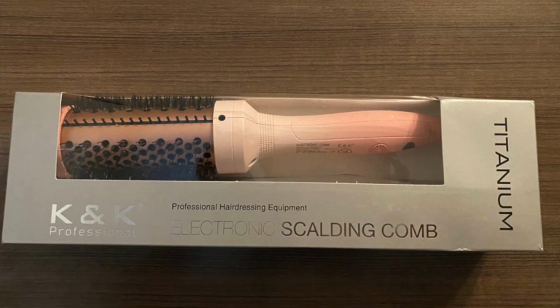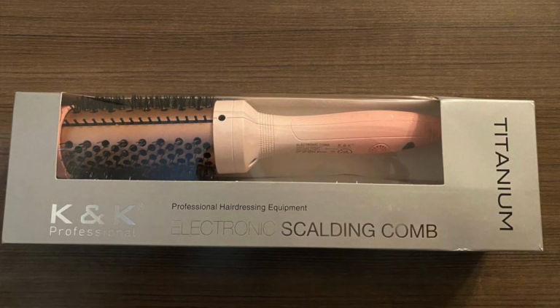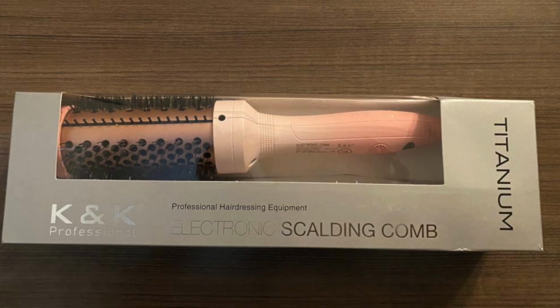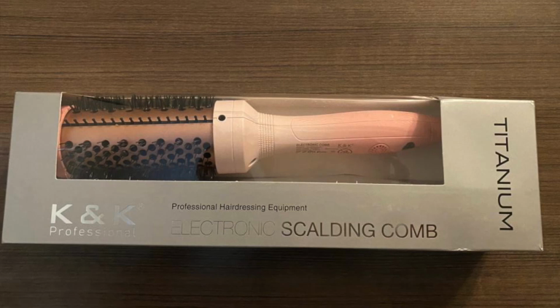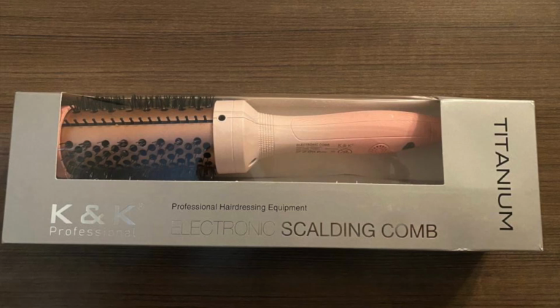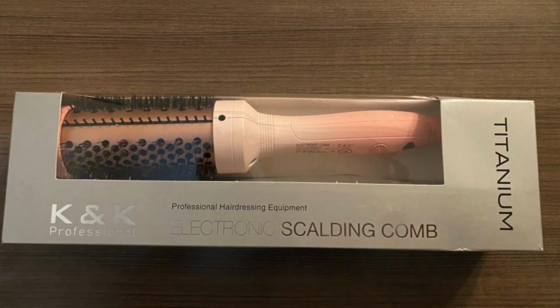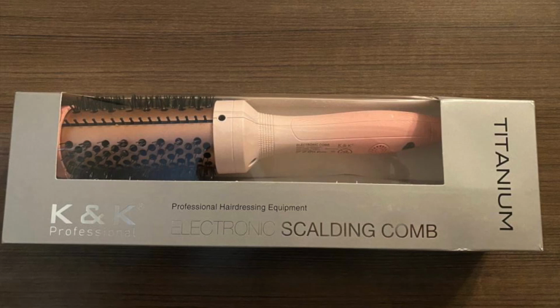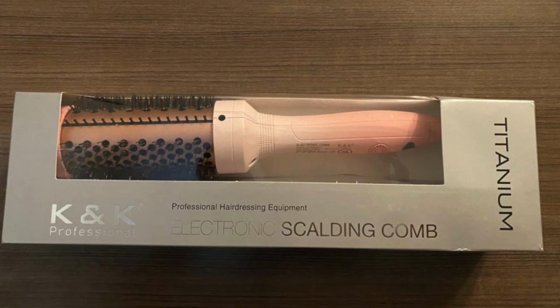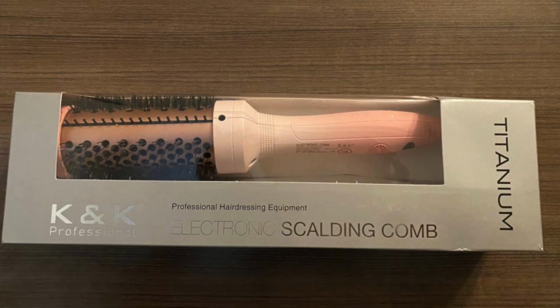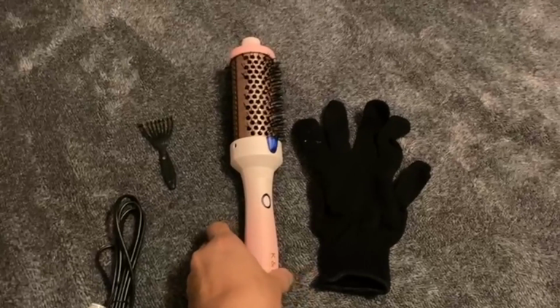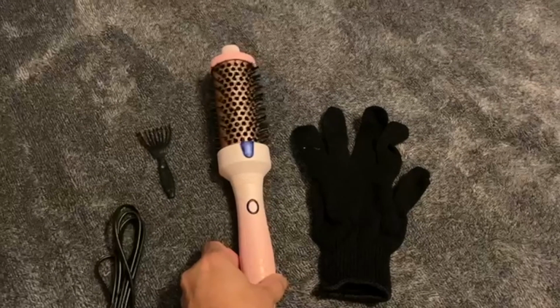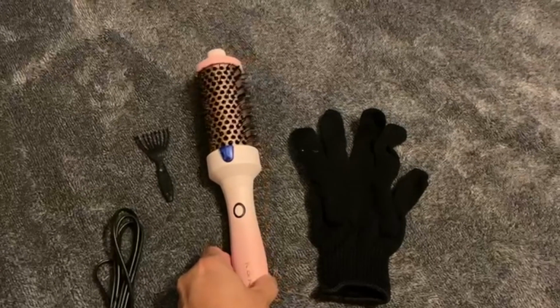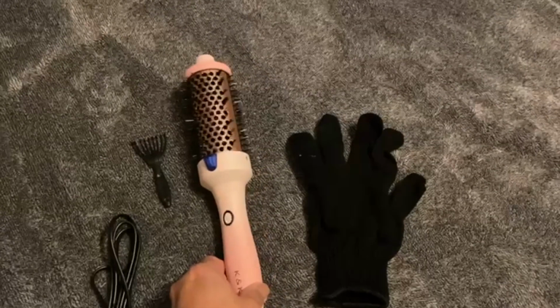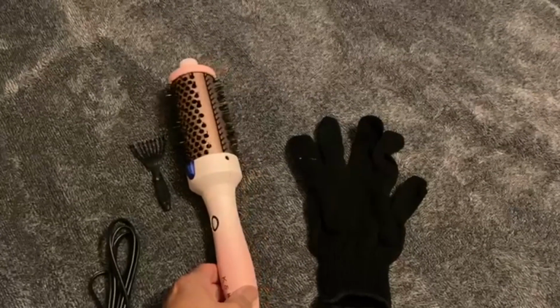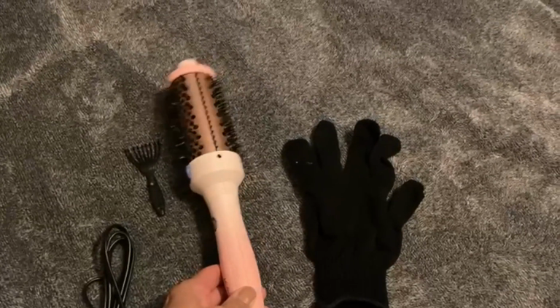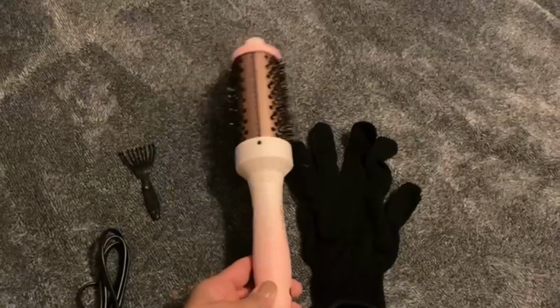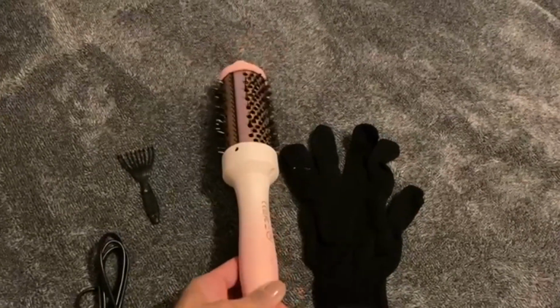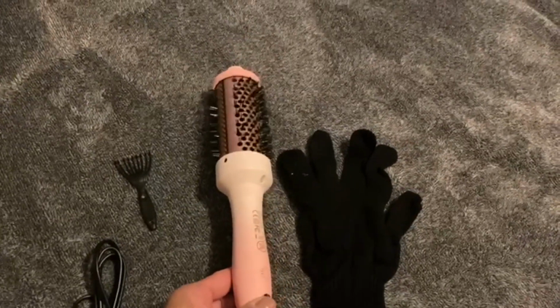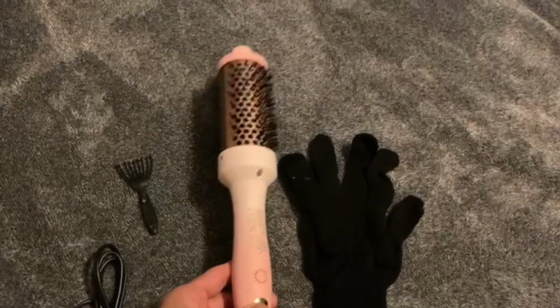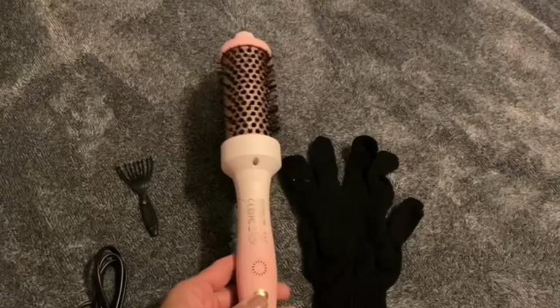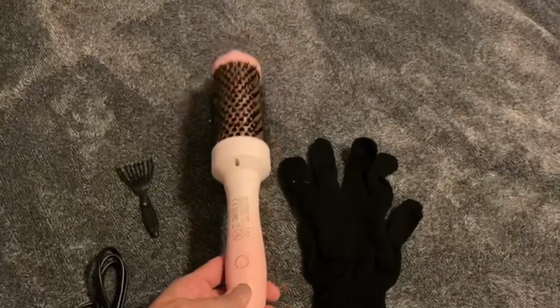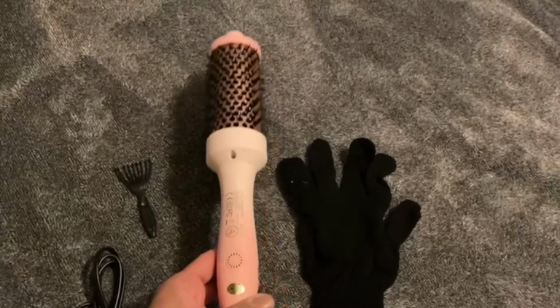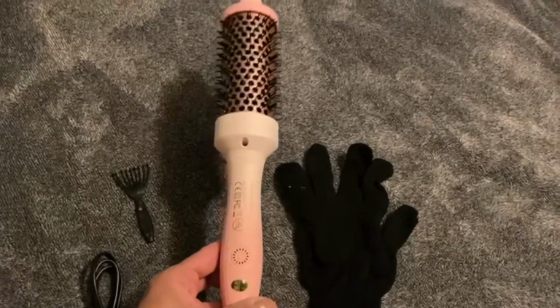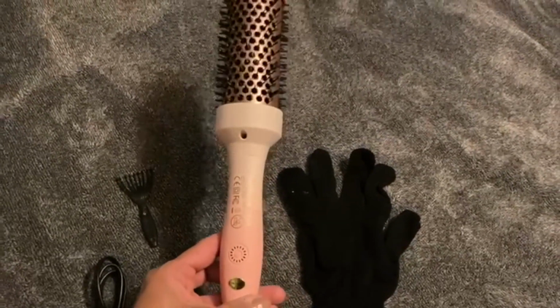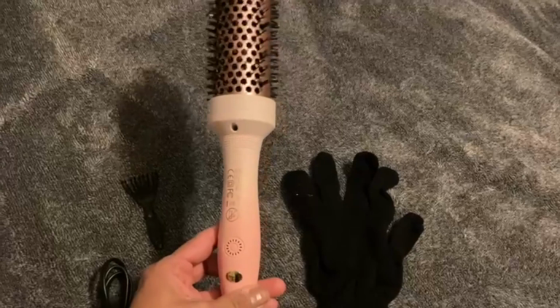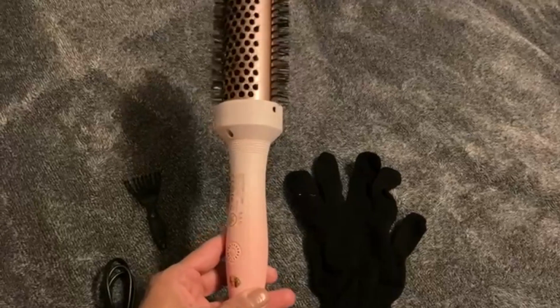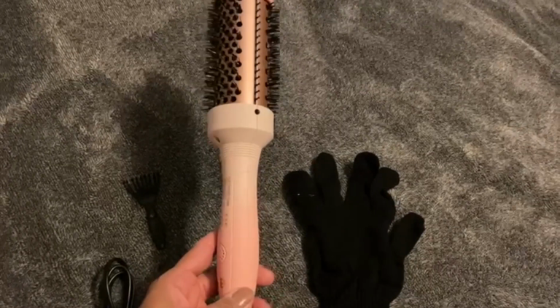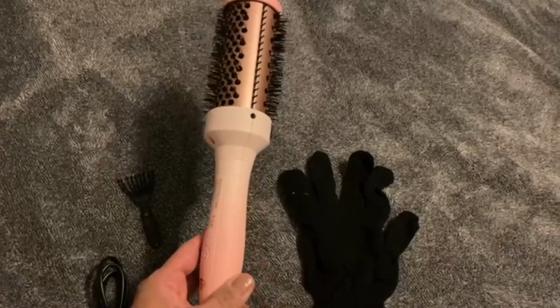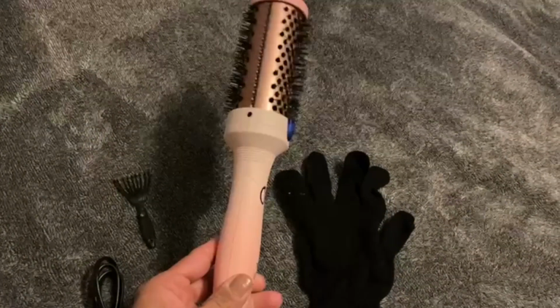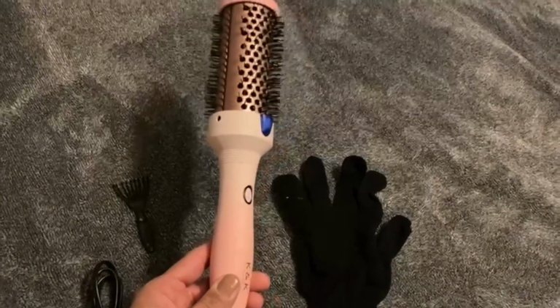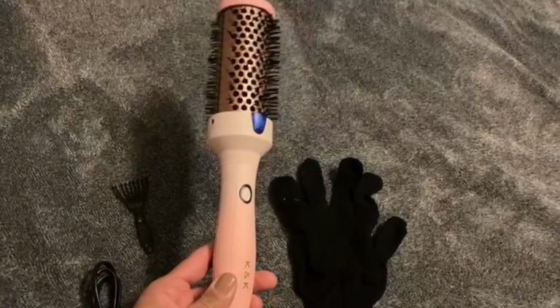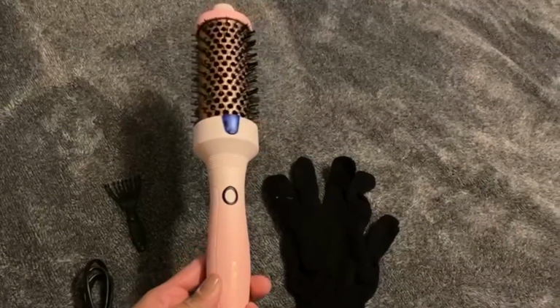I got this heated curling brush for review and I am obsessed with it. I actually had another one that ended up being donated because I loved this one so much.